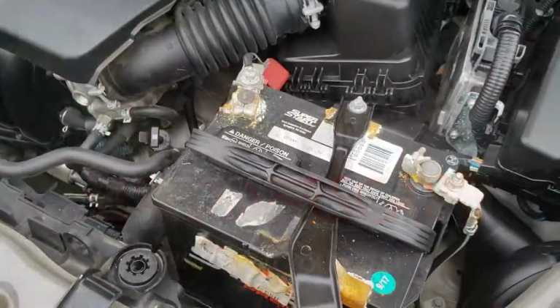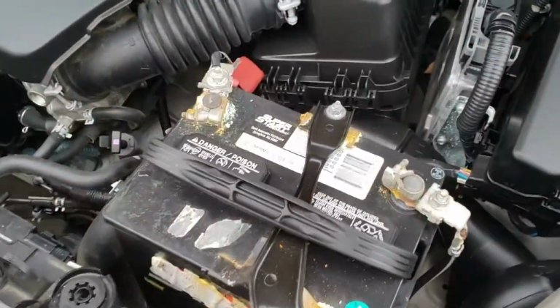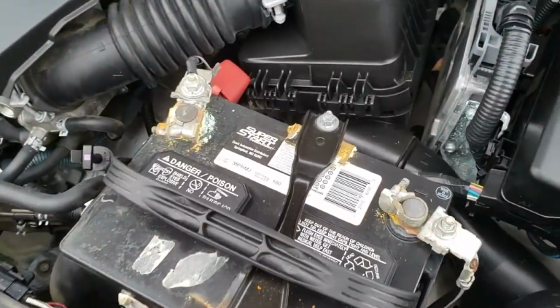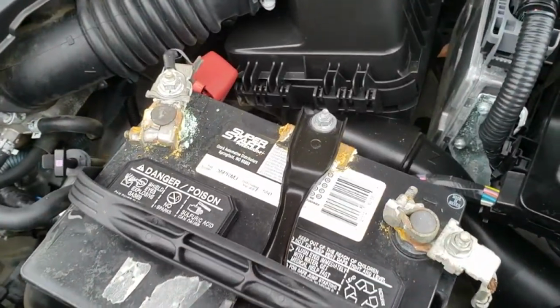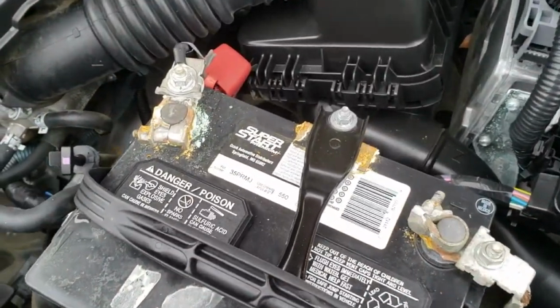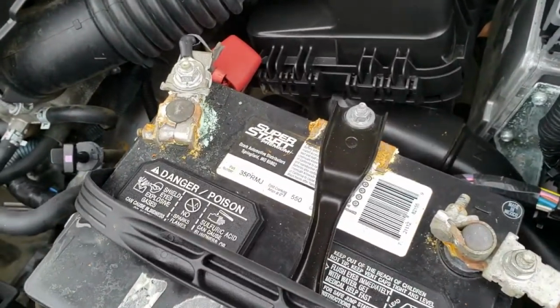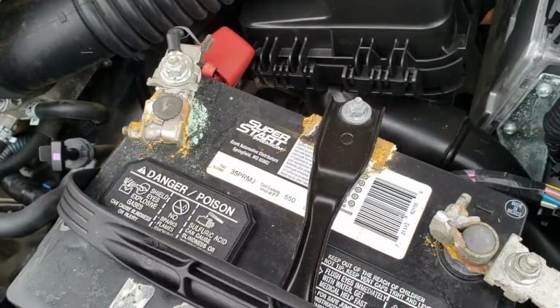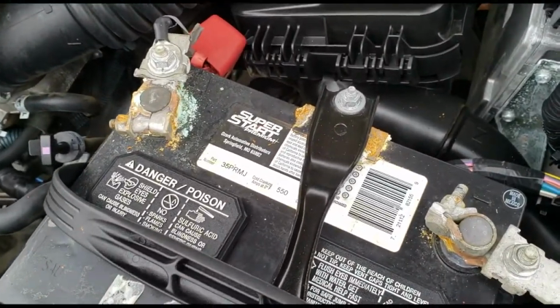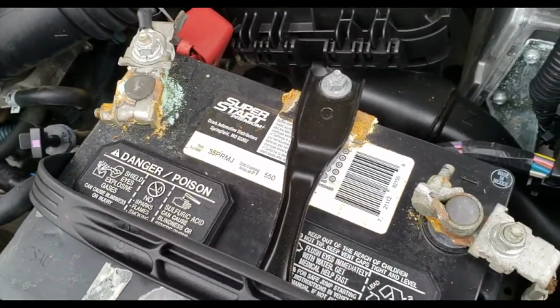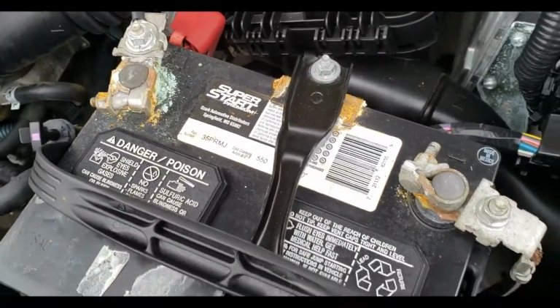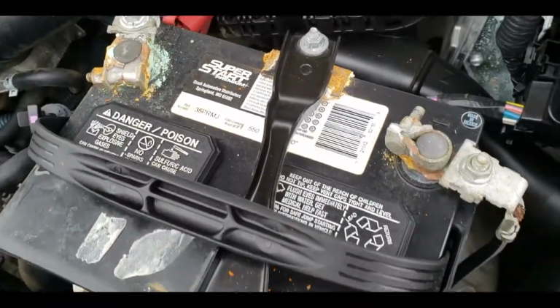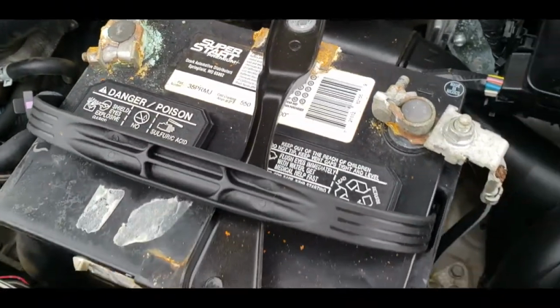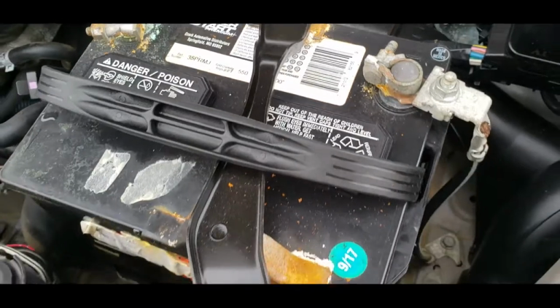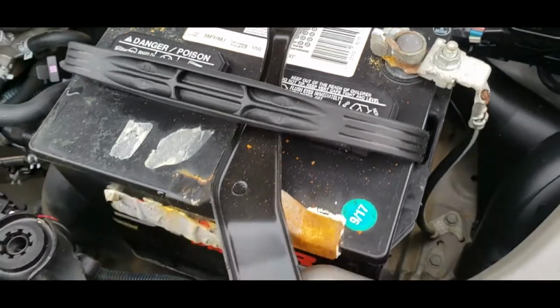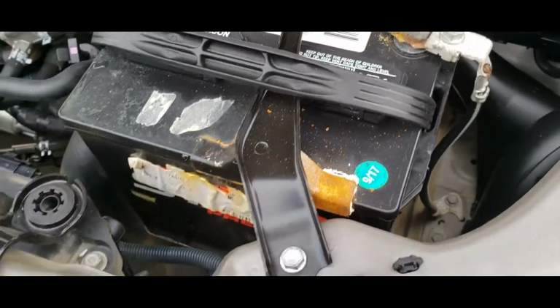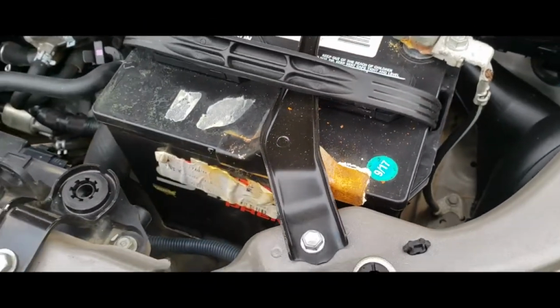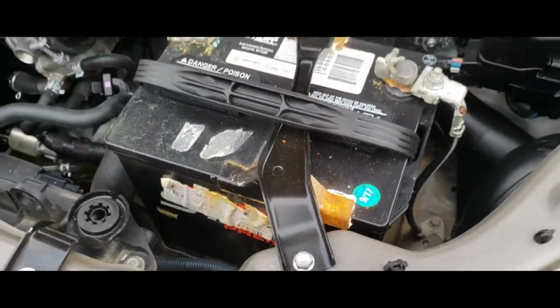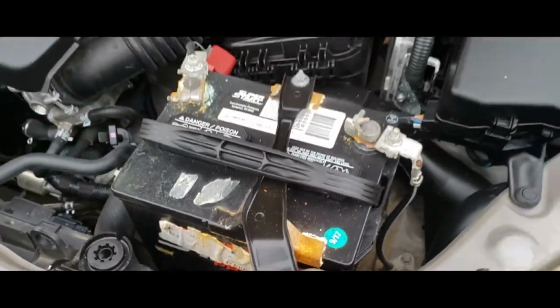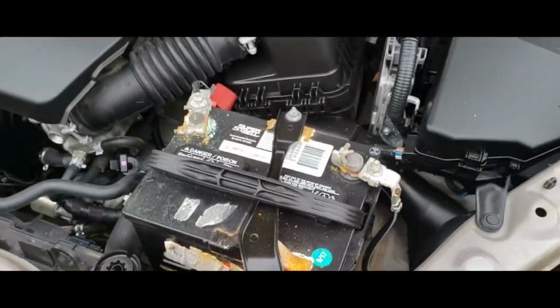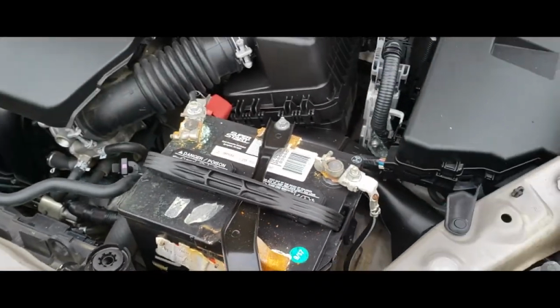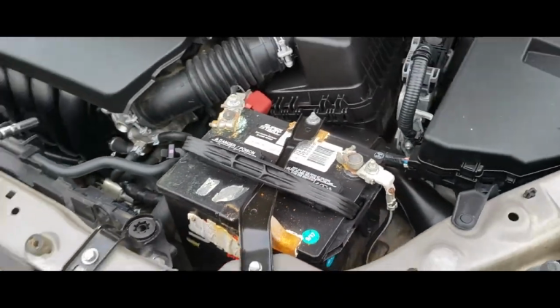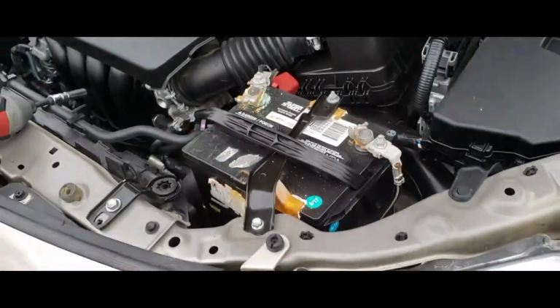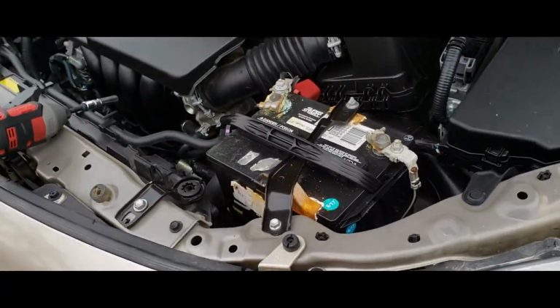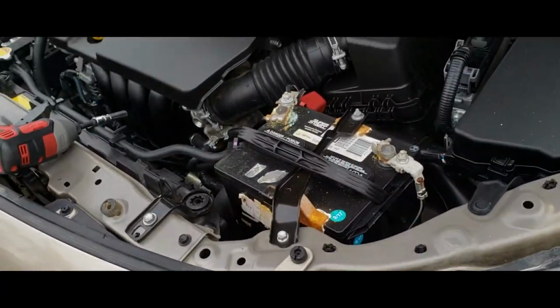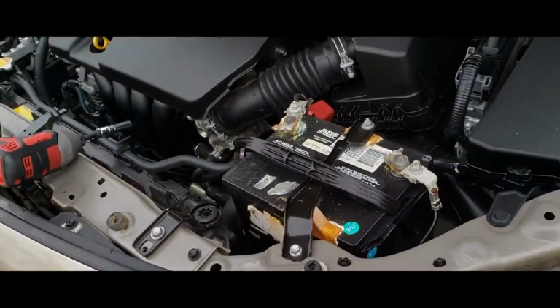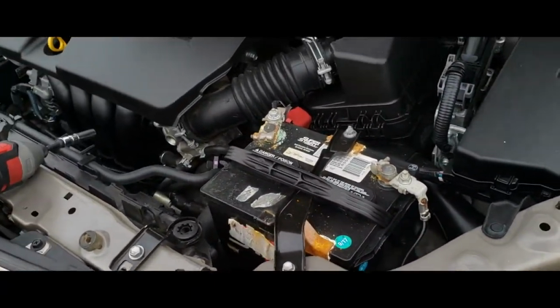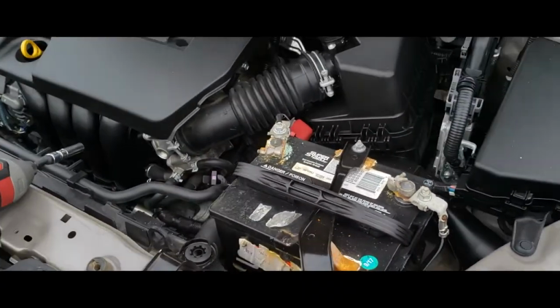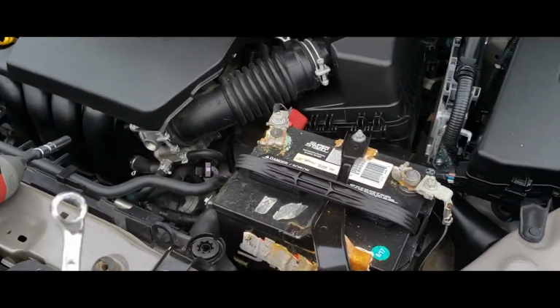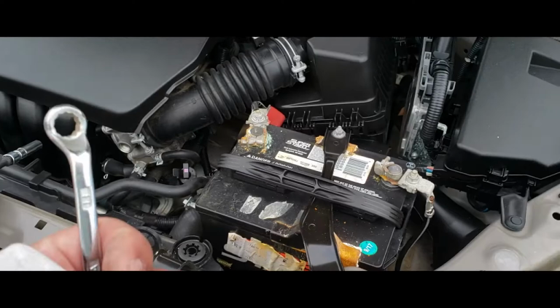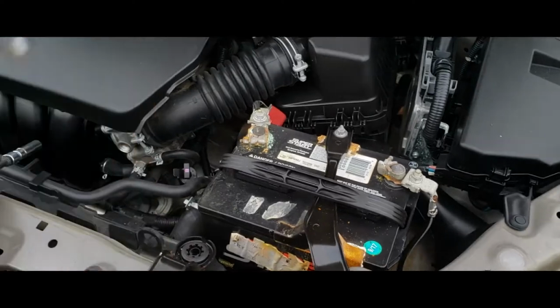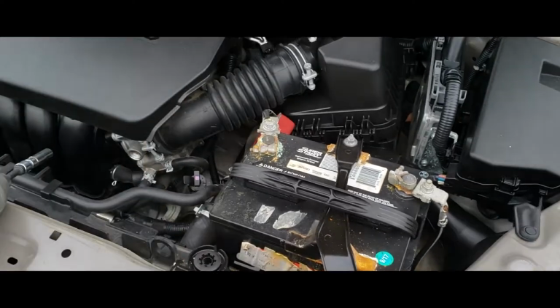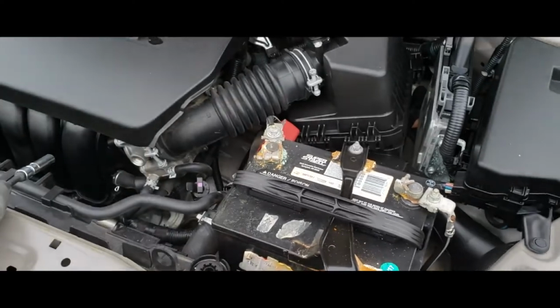If your battery looks like this, then more than likely it's time to change it out. This battery is dead — we have to jump it all the time, so it's time to swap it out.